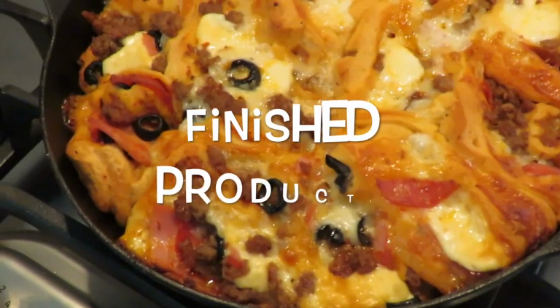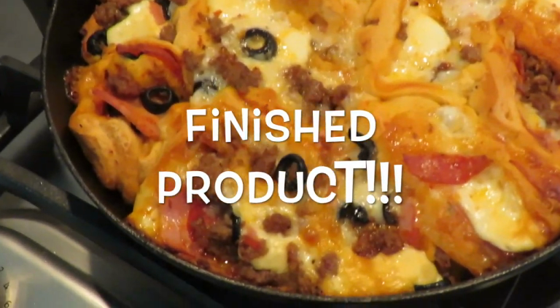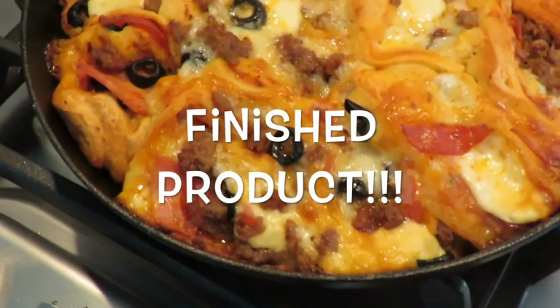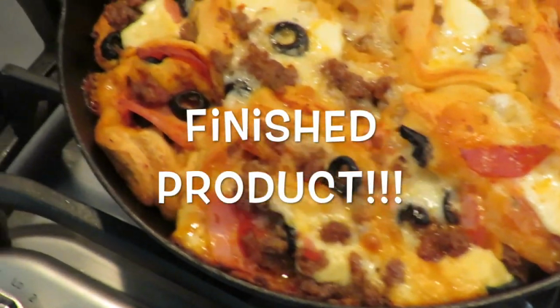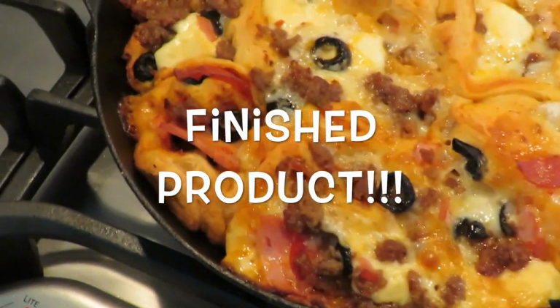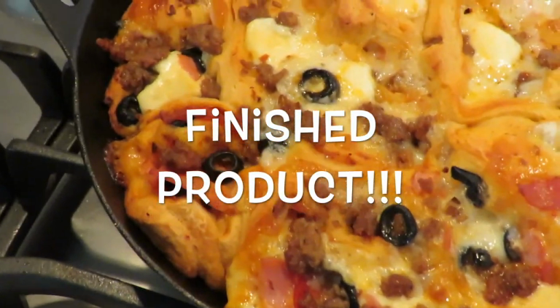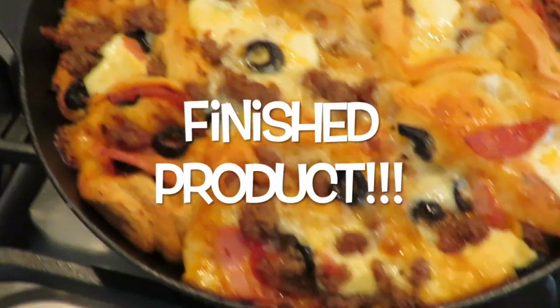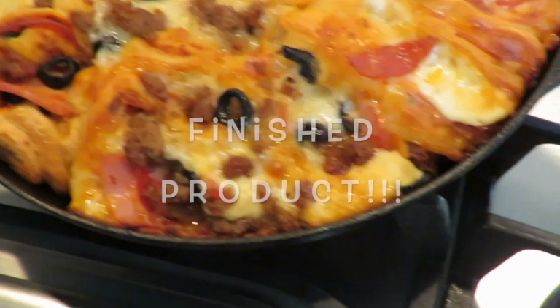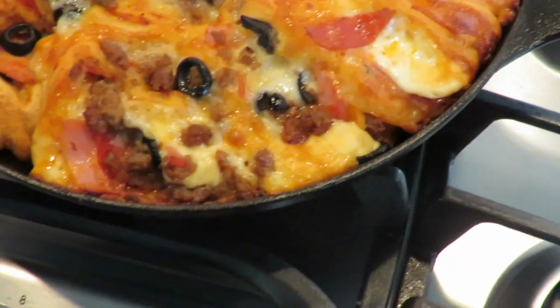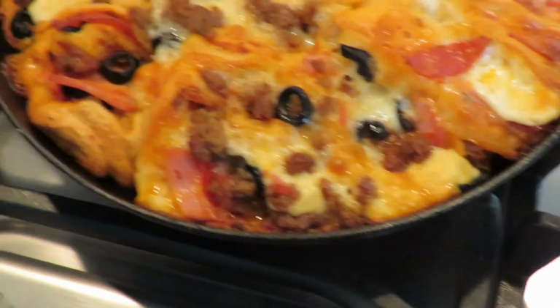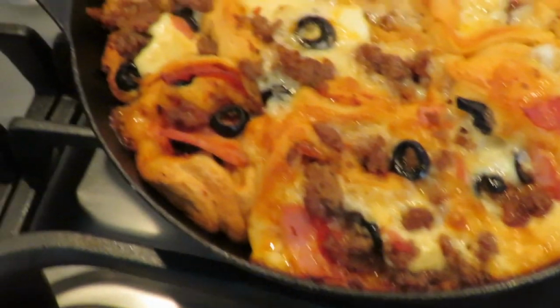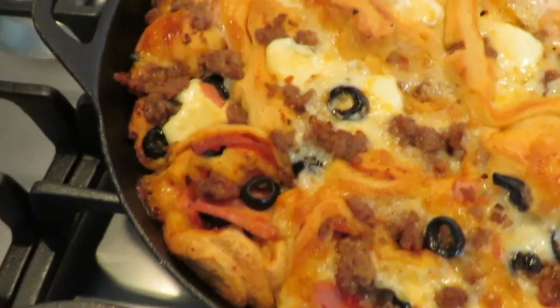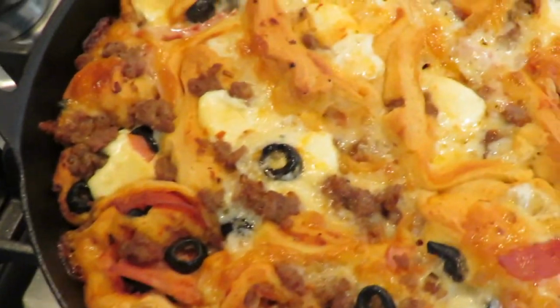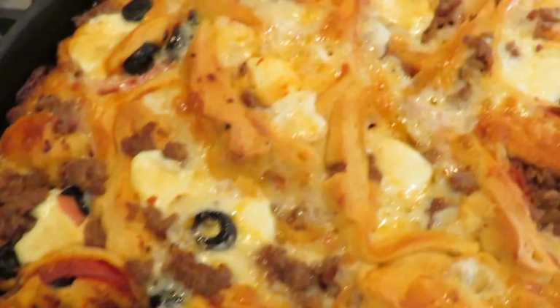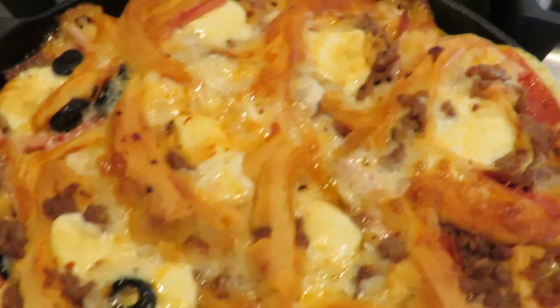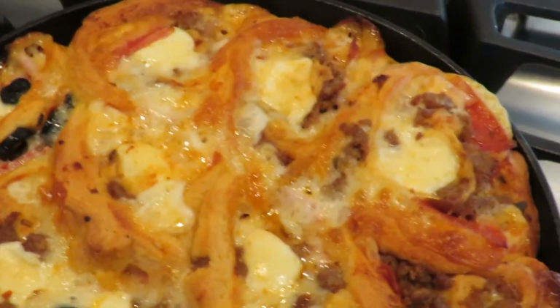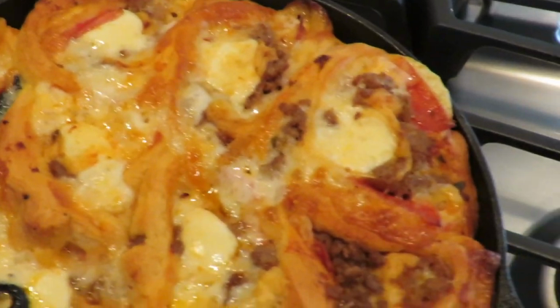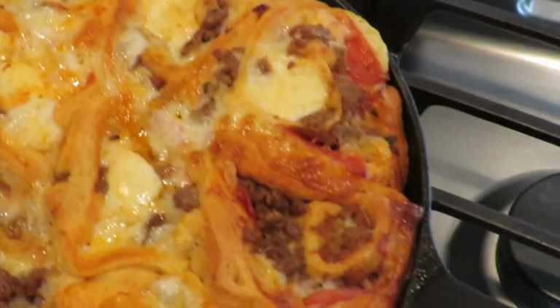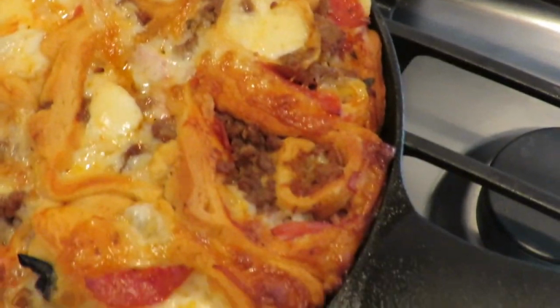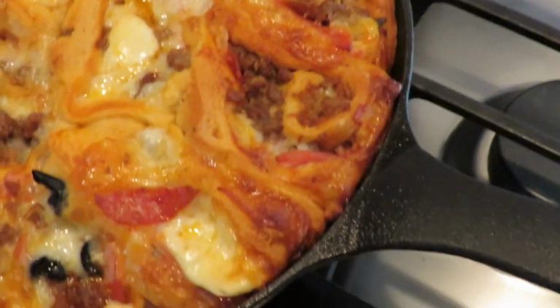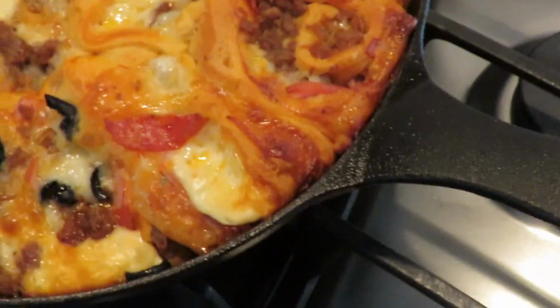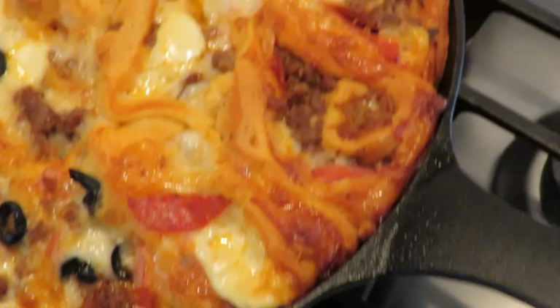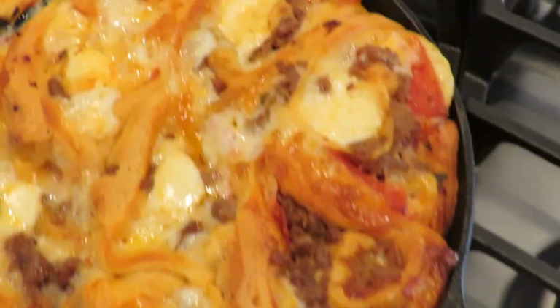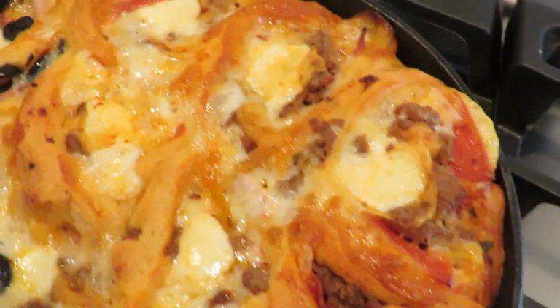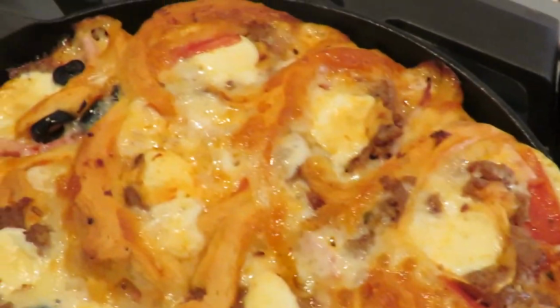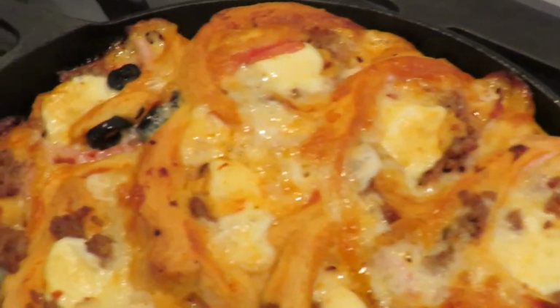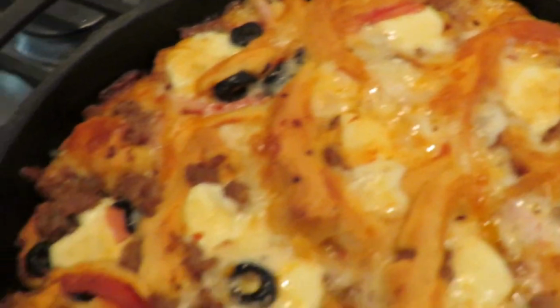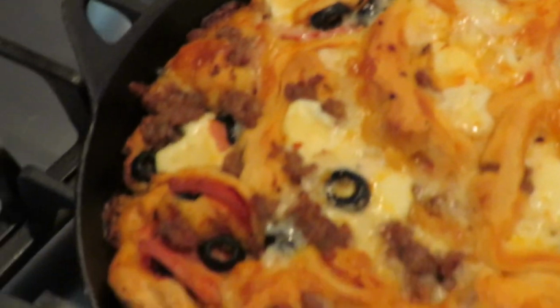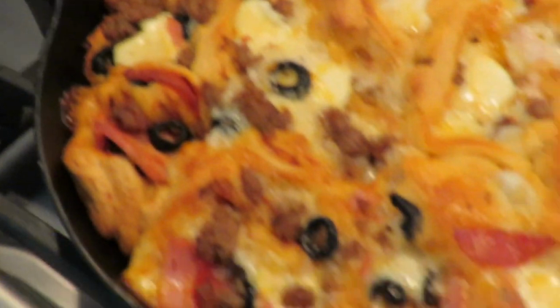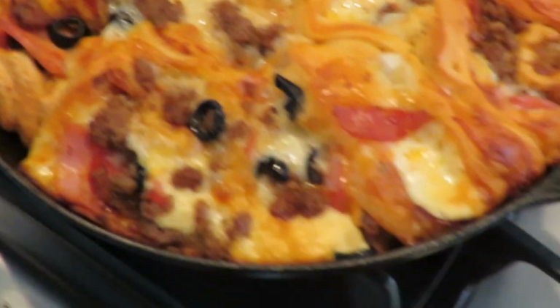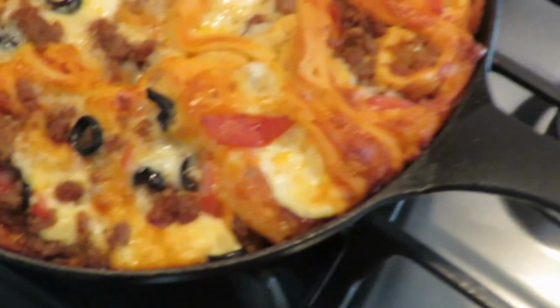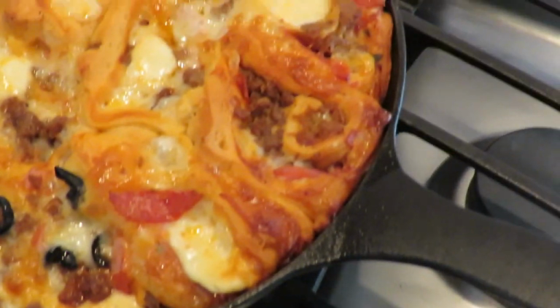It's fresh out of the oven. You can tell the first side's a little bit flatter than the second side. It's all golden brown. The cheese is bubbly. Looking good.